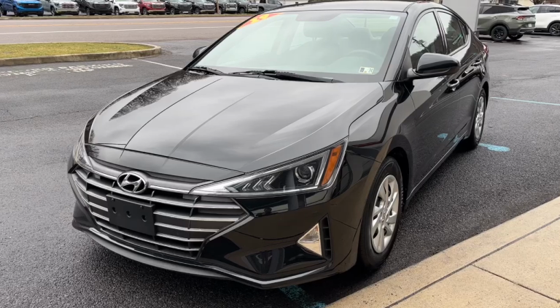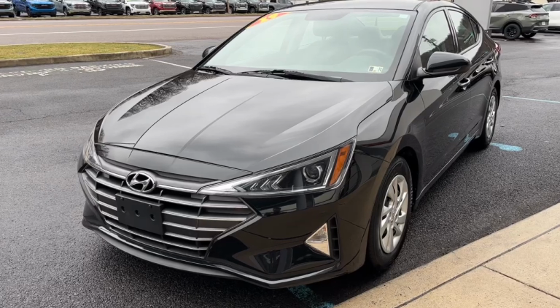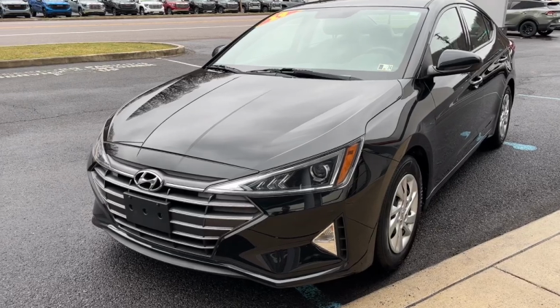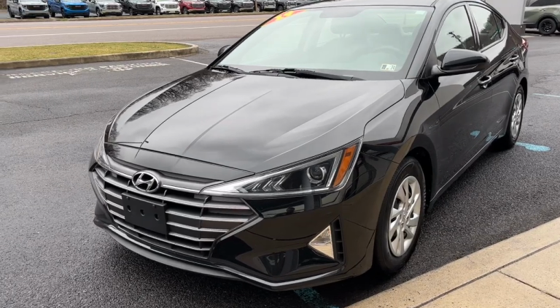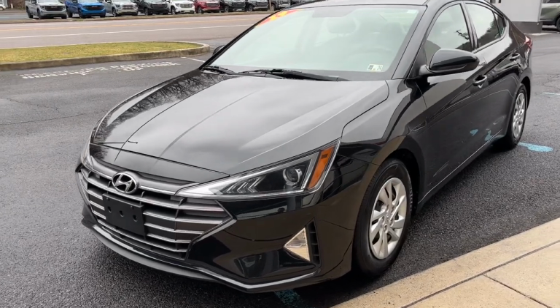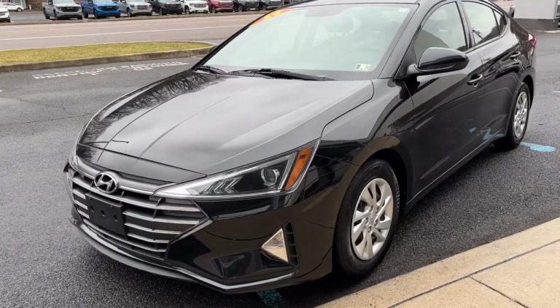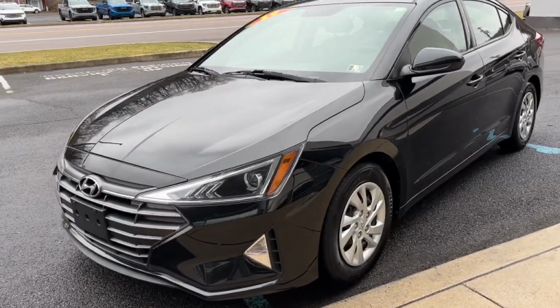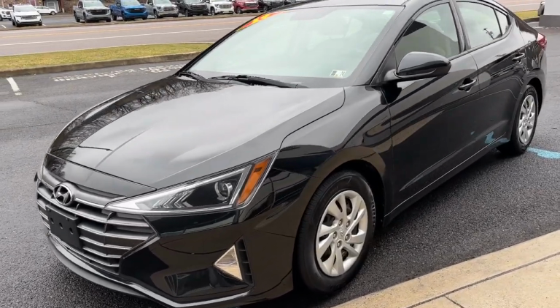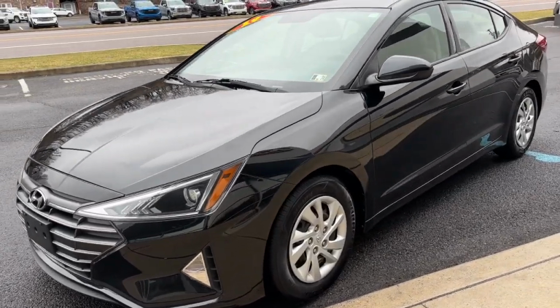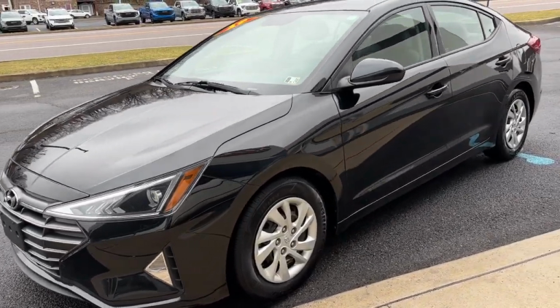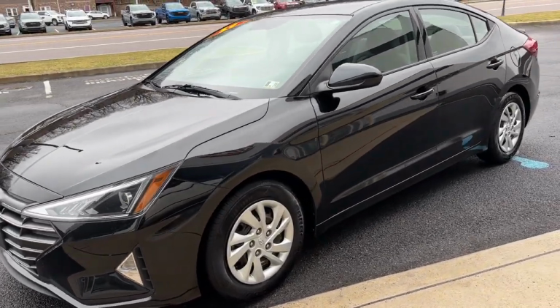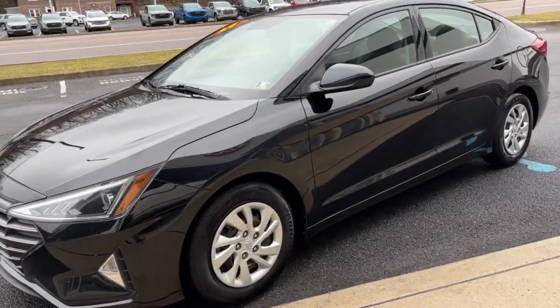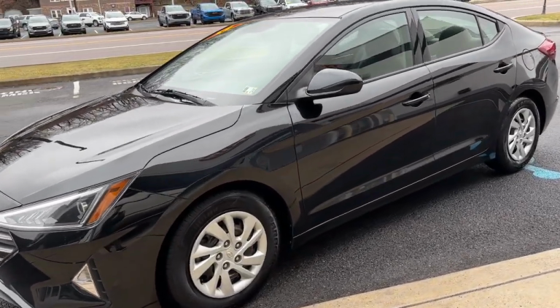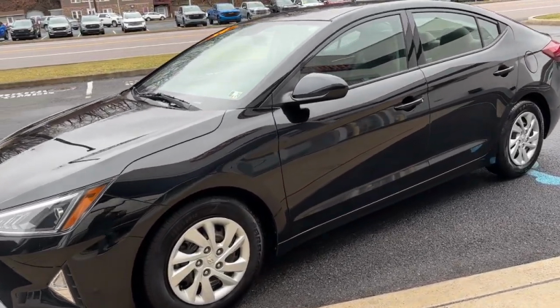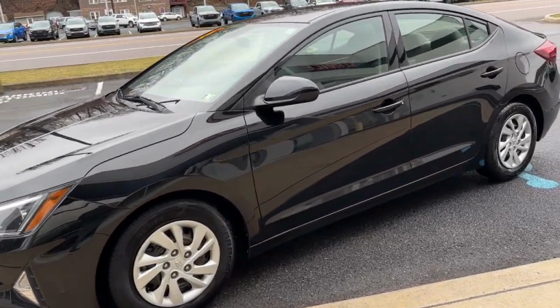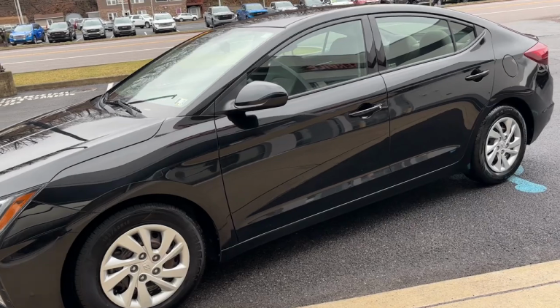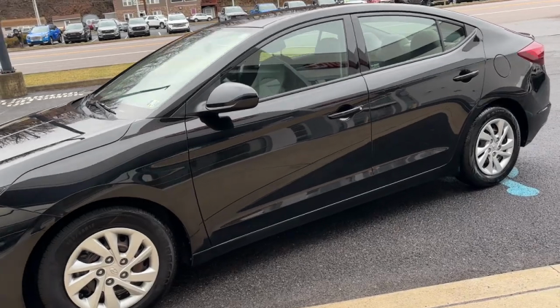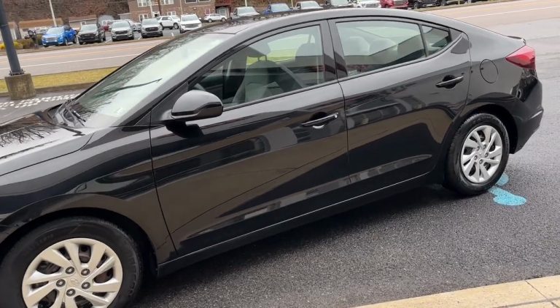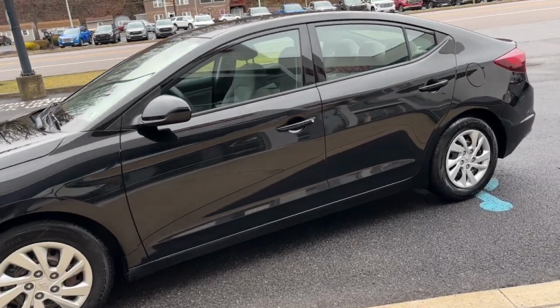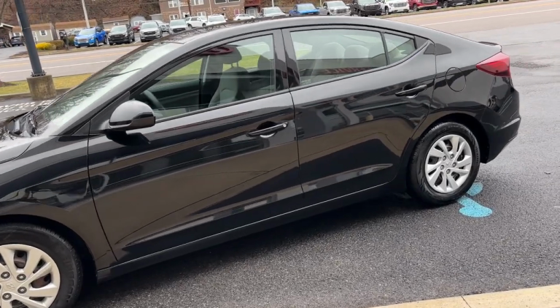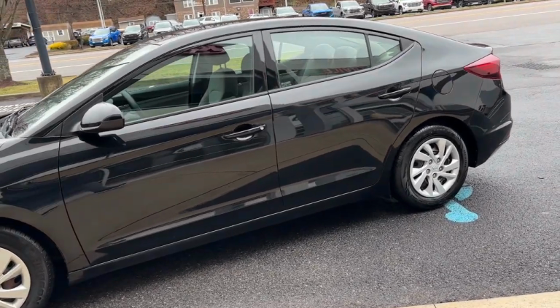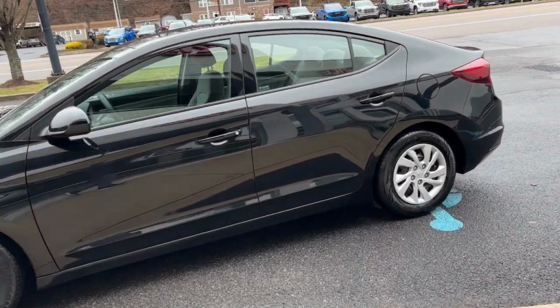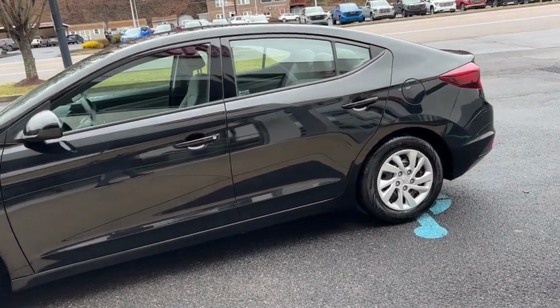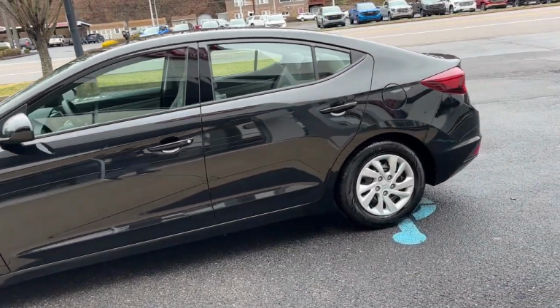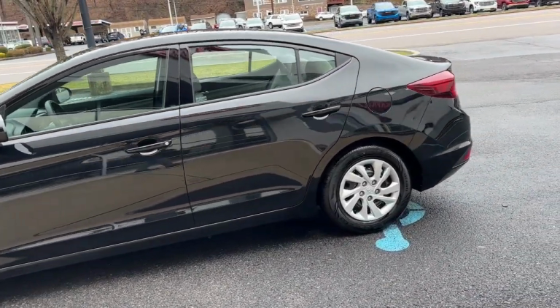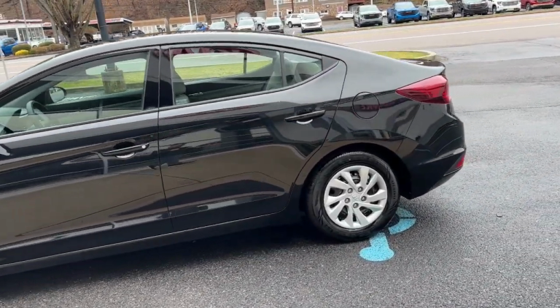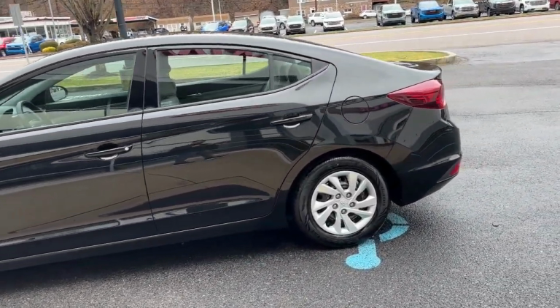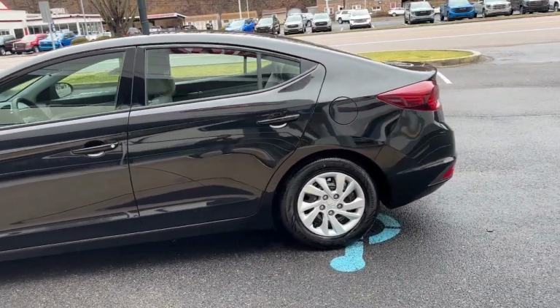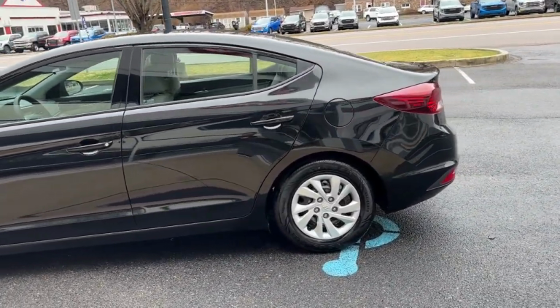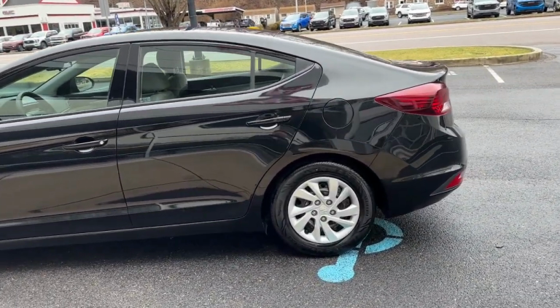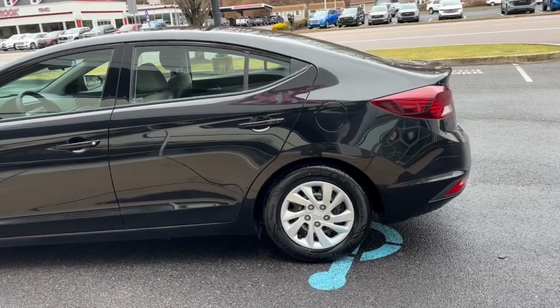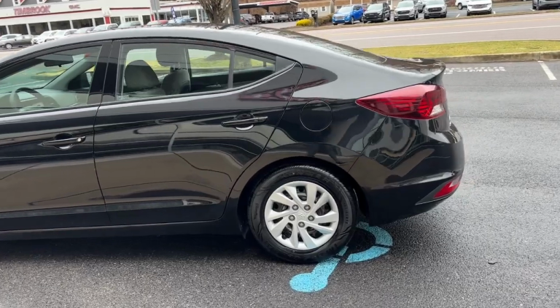This could be the car for you. The 2019 Hyundai Elantra. With less than 70,000 miles on the odometer, this vehicle provides excellent value.